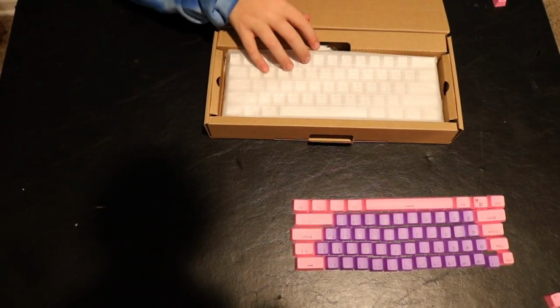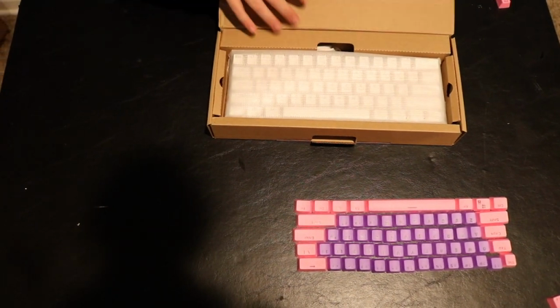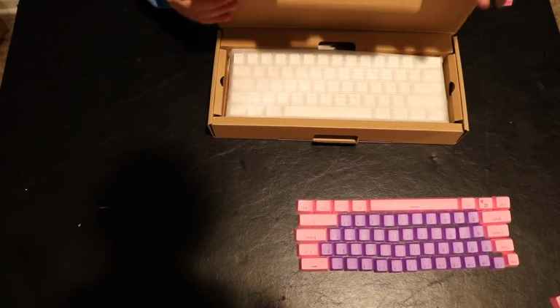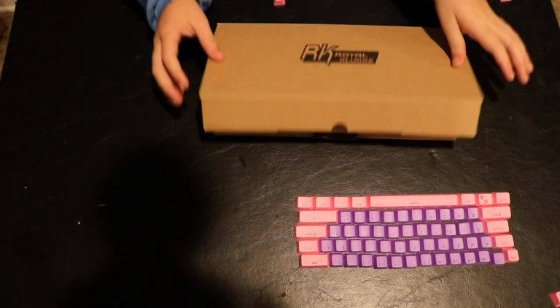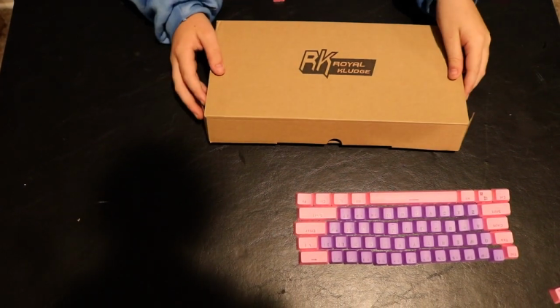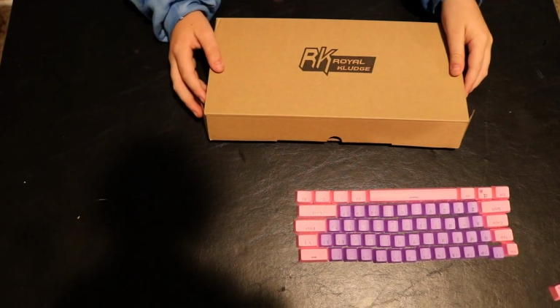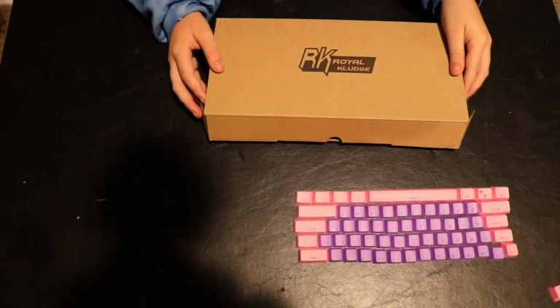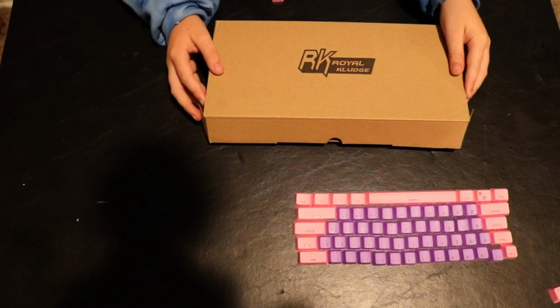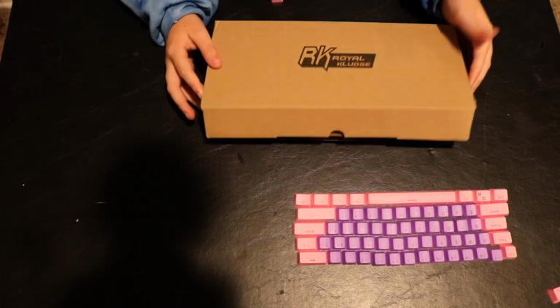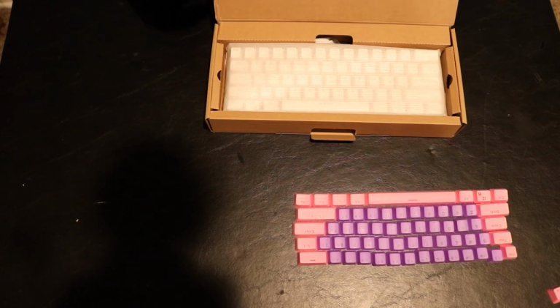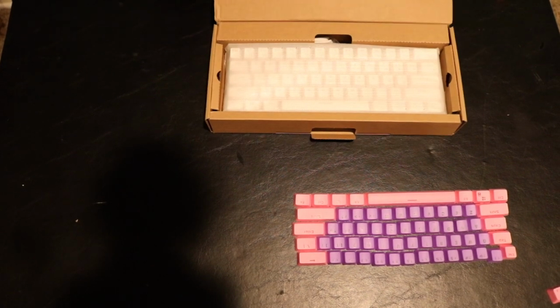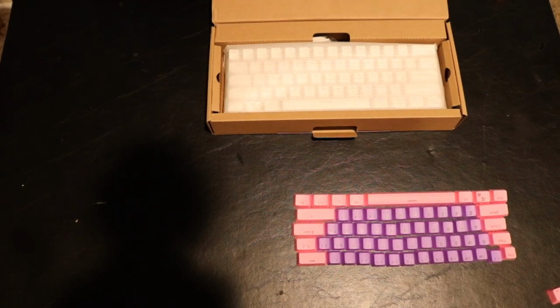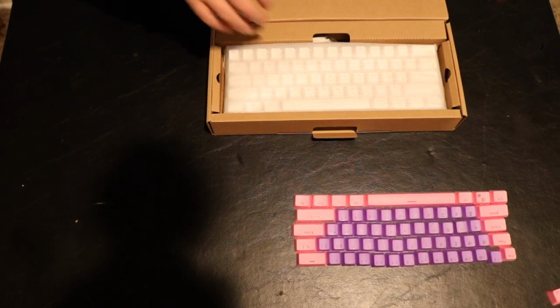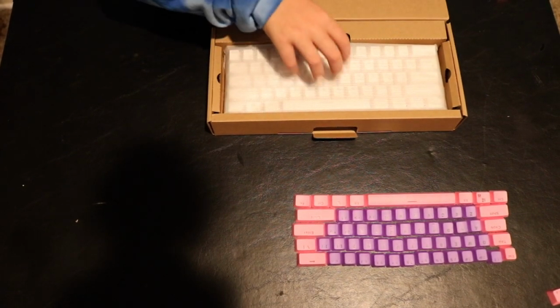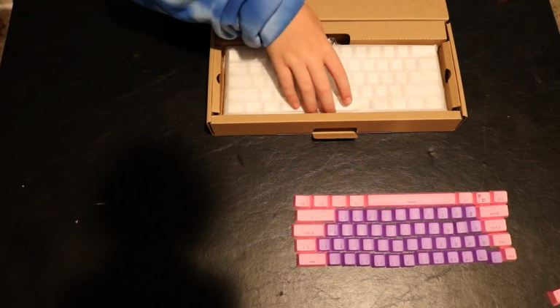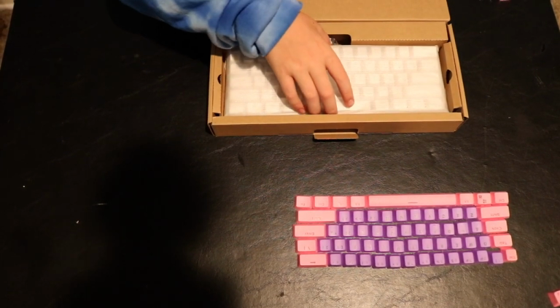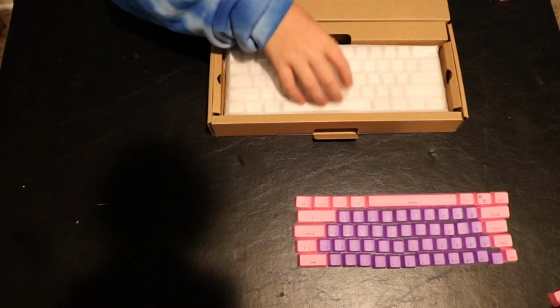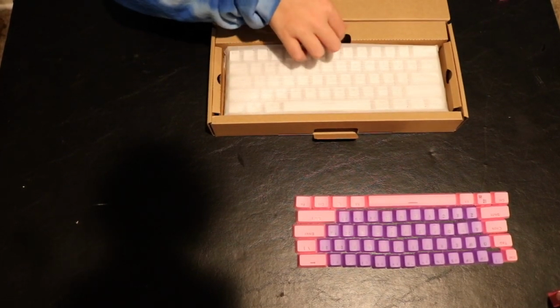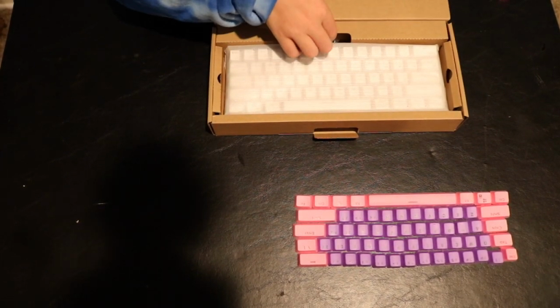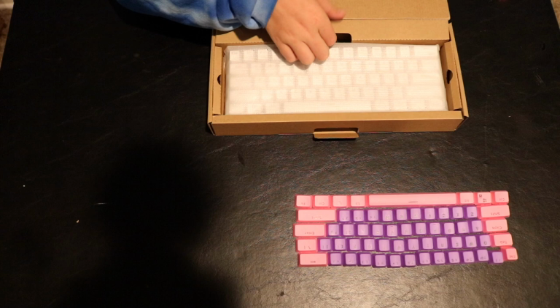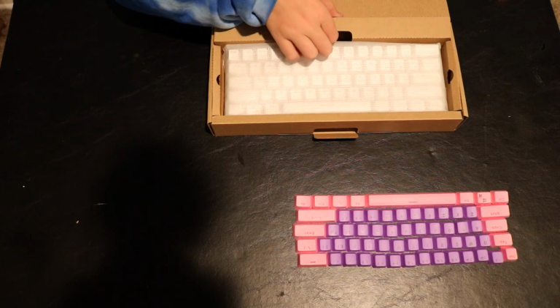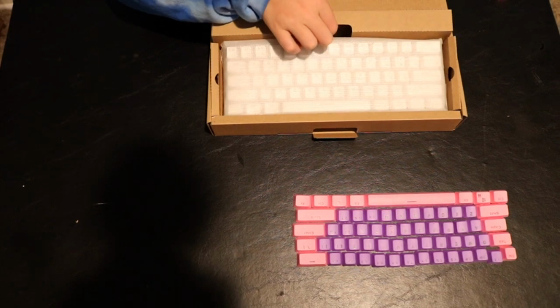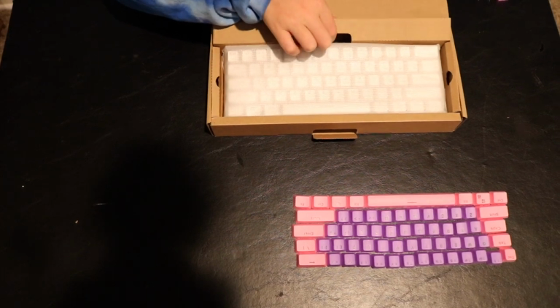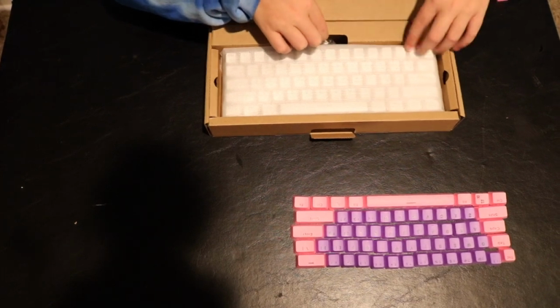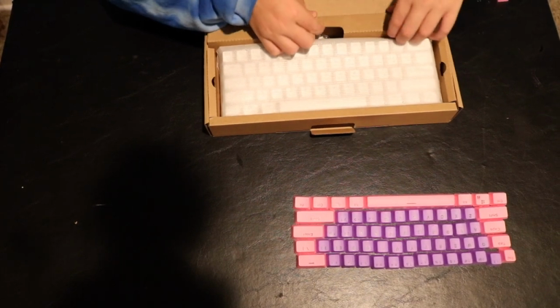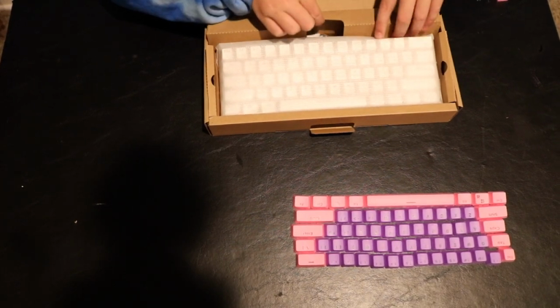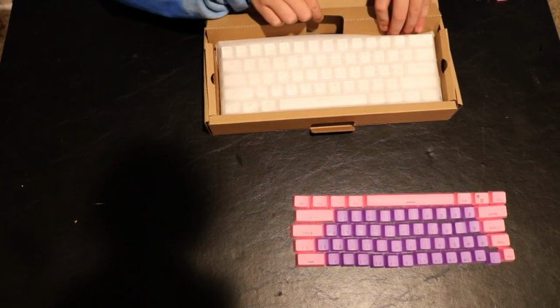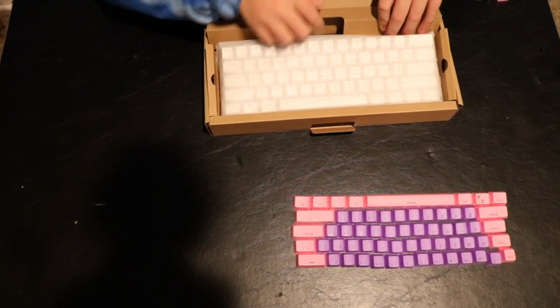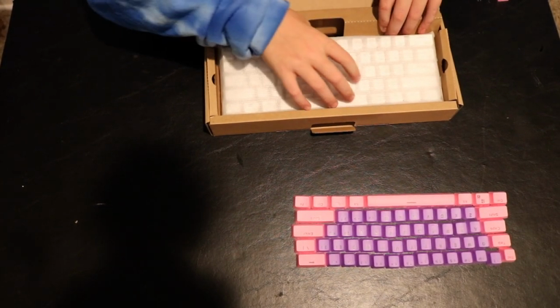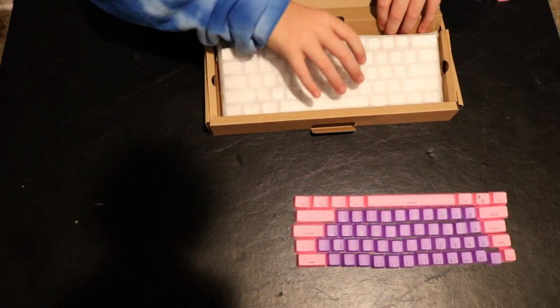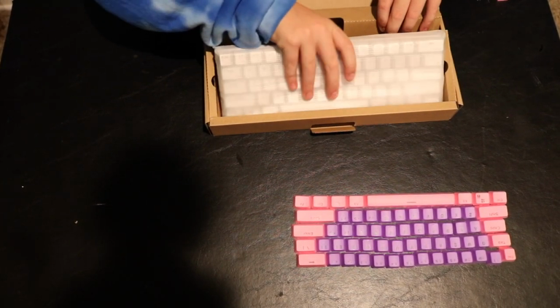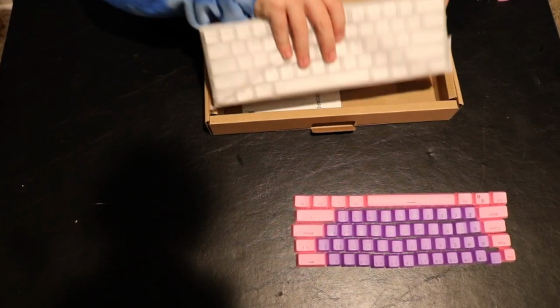First look at the box — super simple, I really like that. I think it's just perfect. We got this little cardboard section here, so let's grab the keyboard.